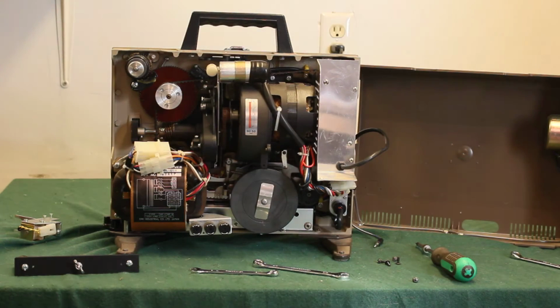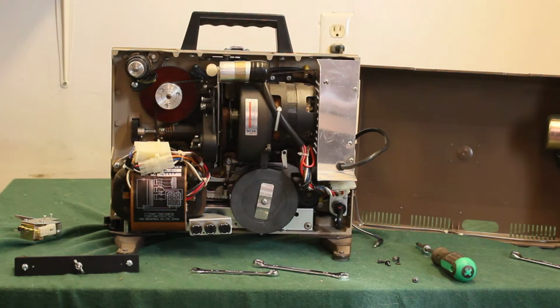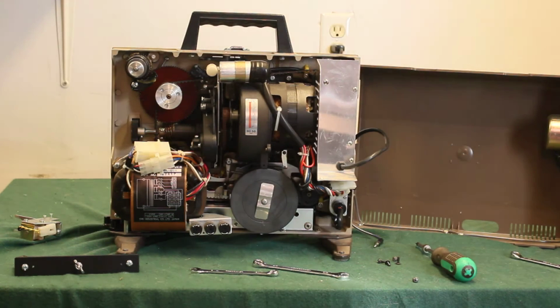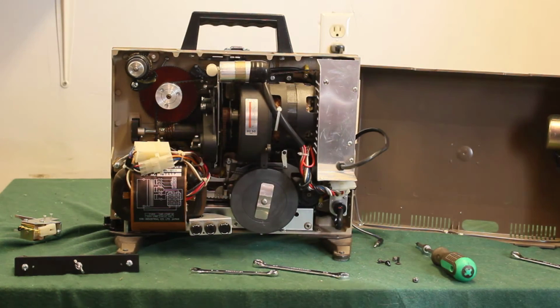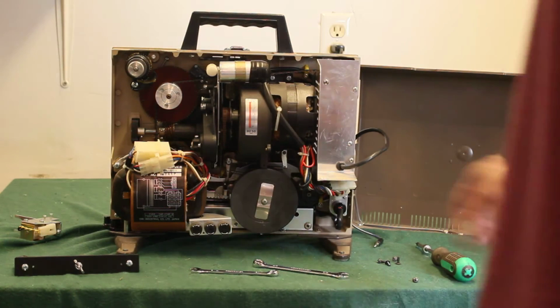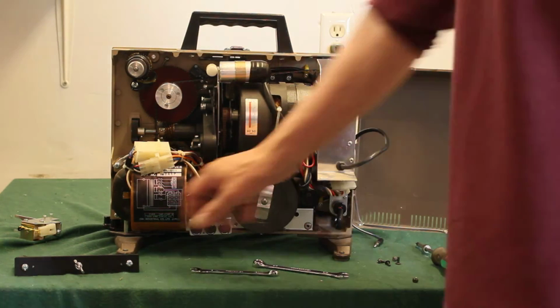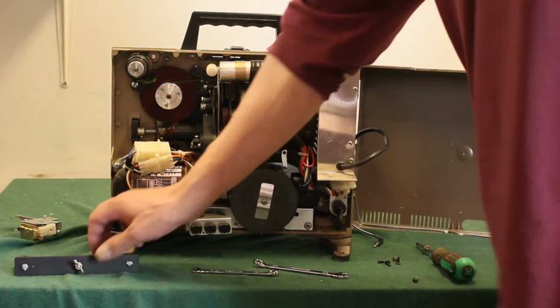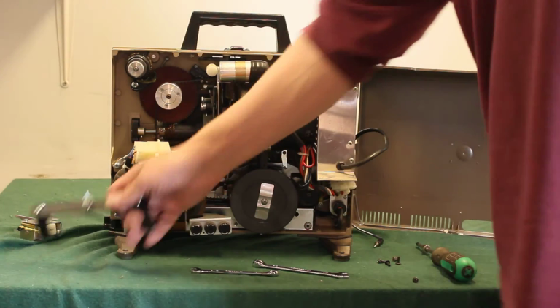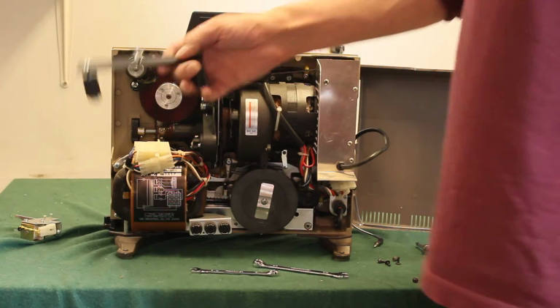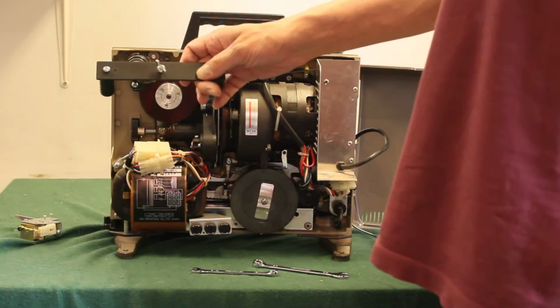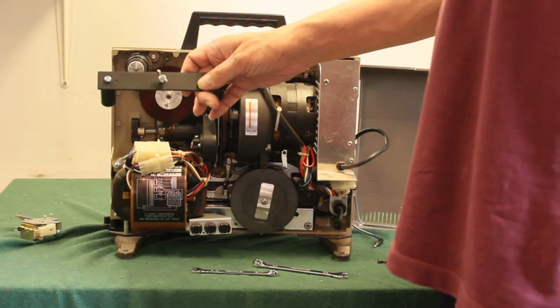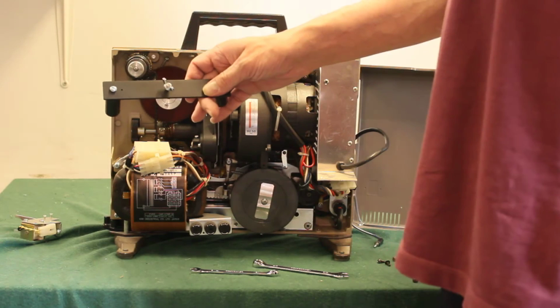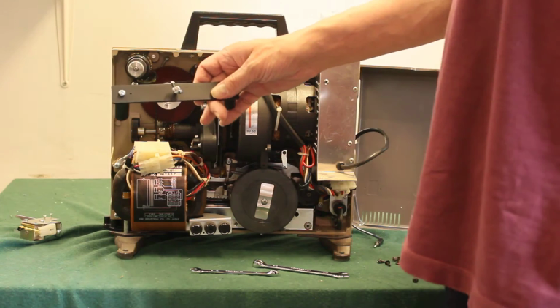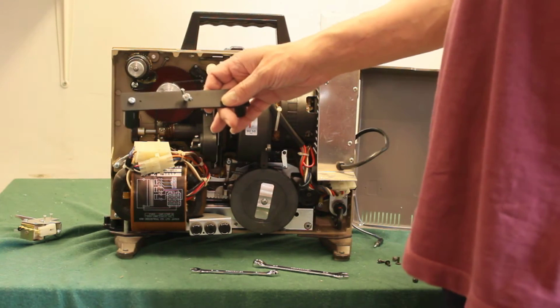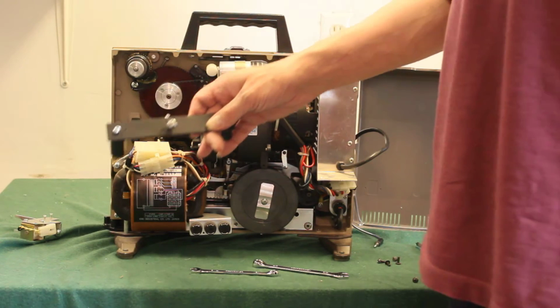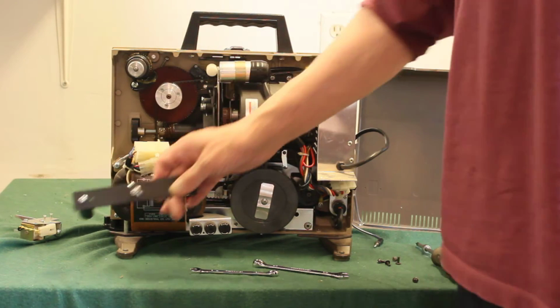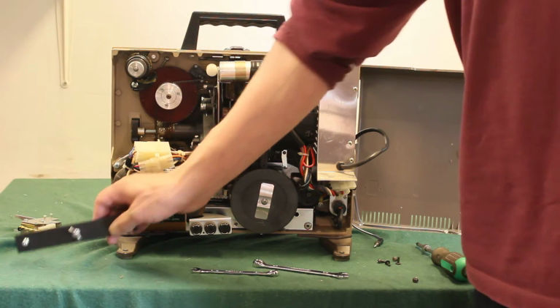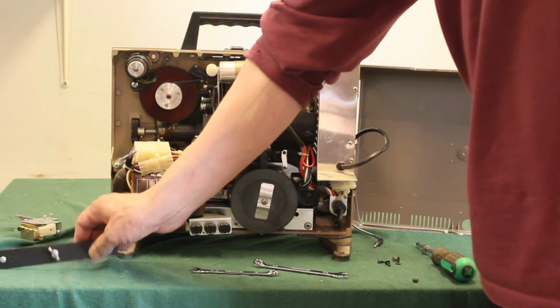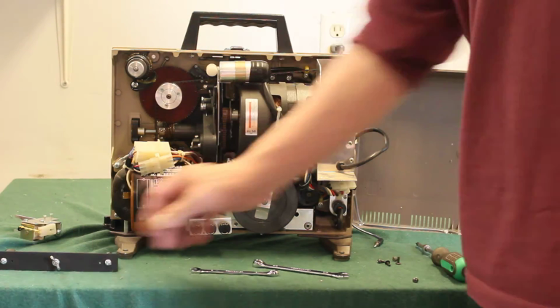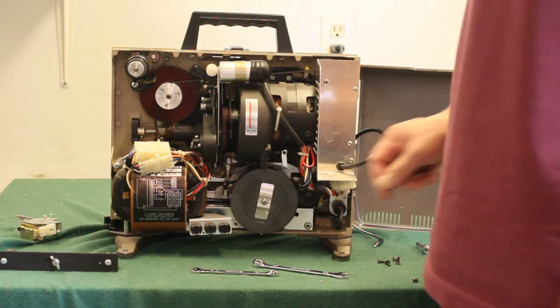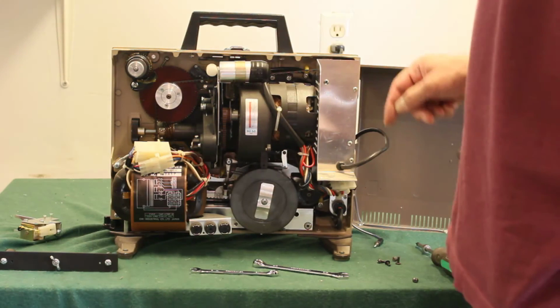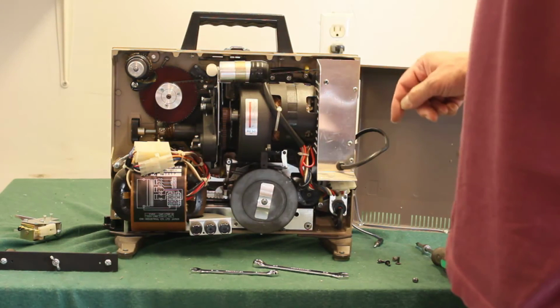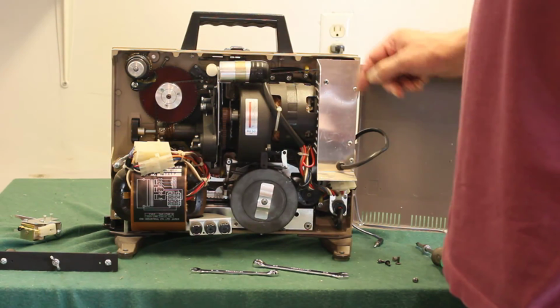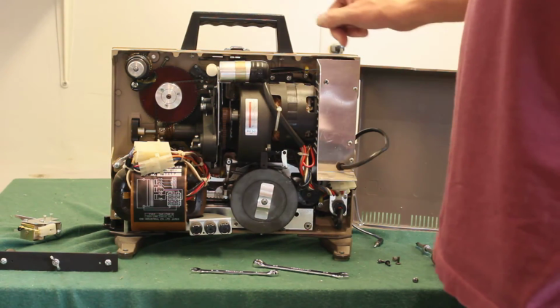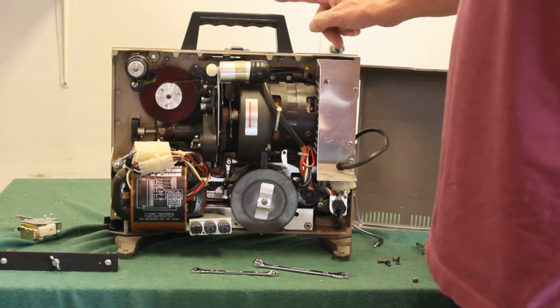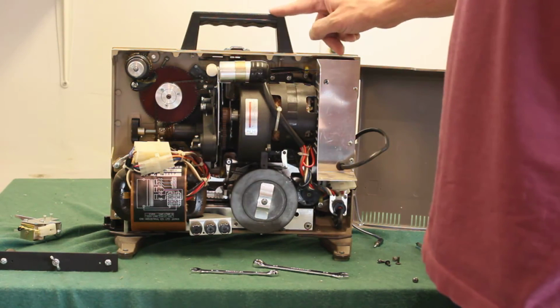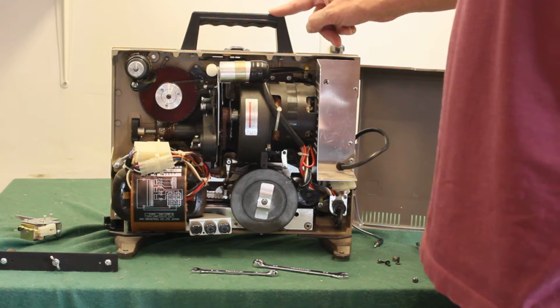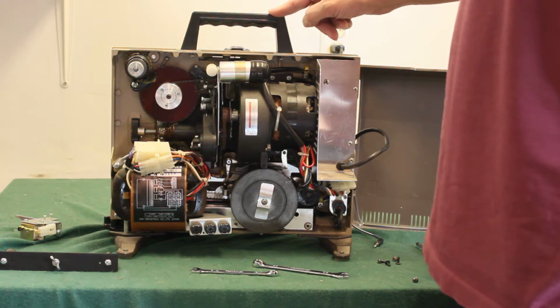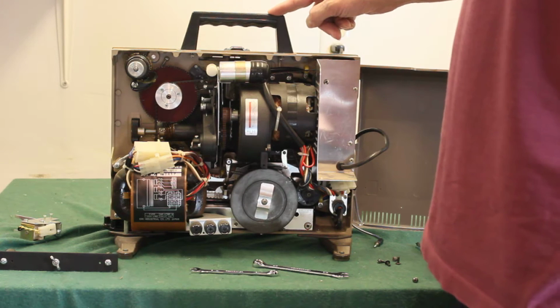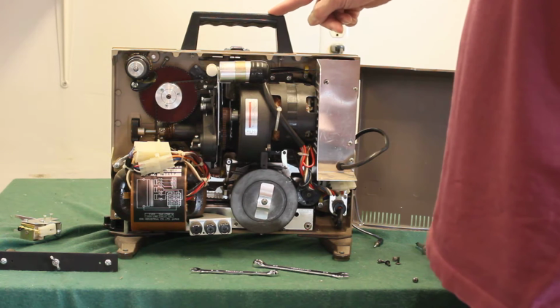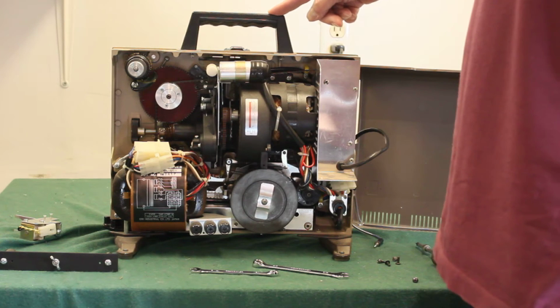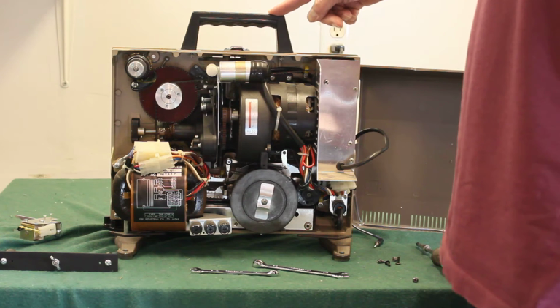I am going to show you how to install the looper mounting handle on an IKEE projector. This is a slimline slot load. The procedure is the same for other models.